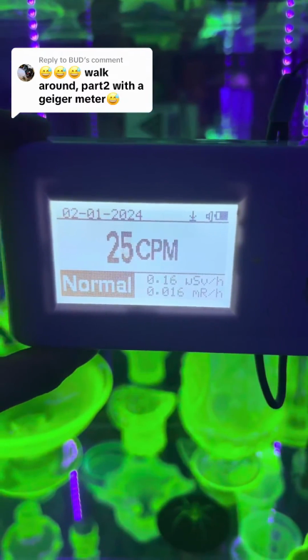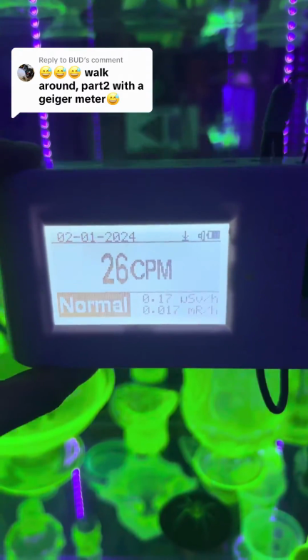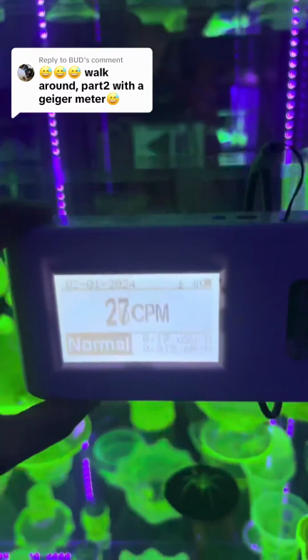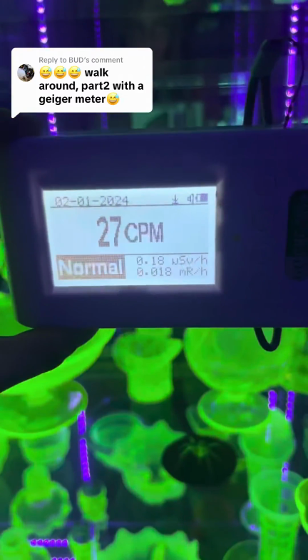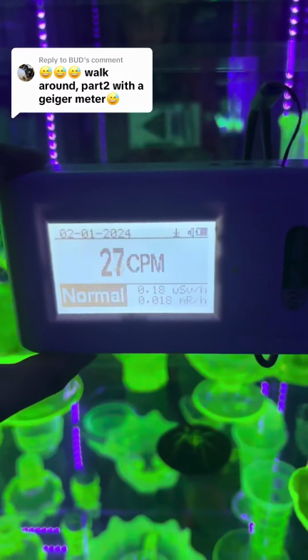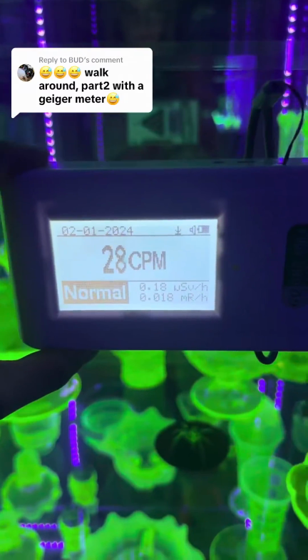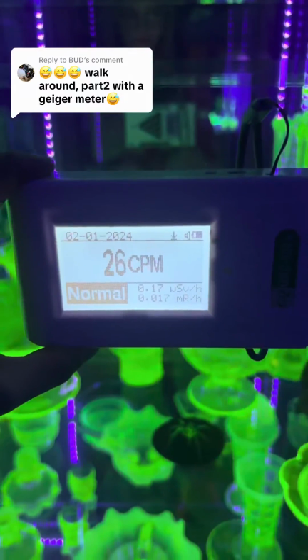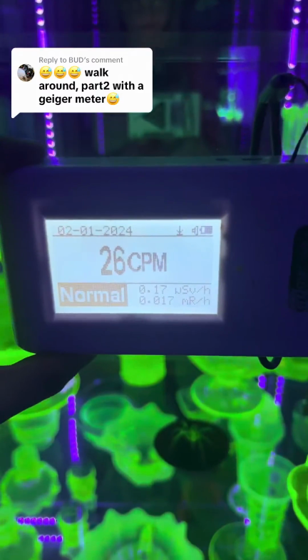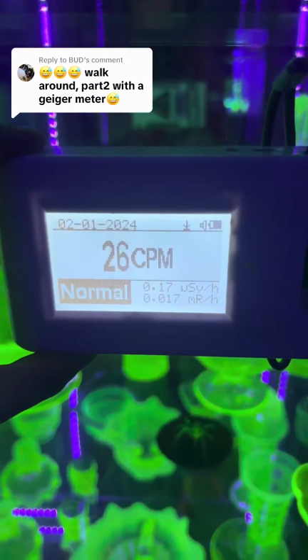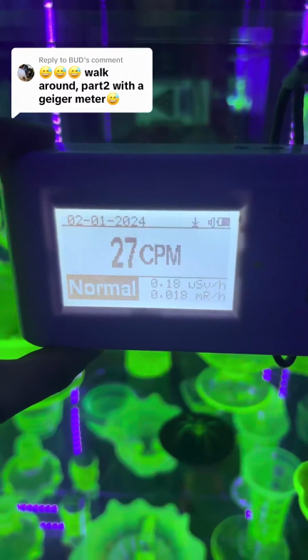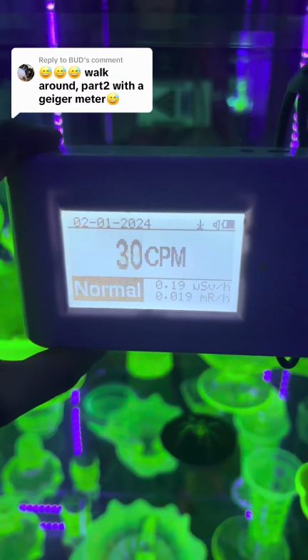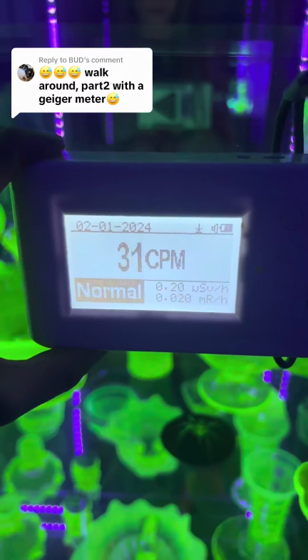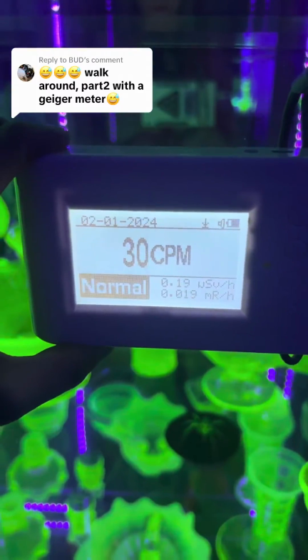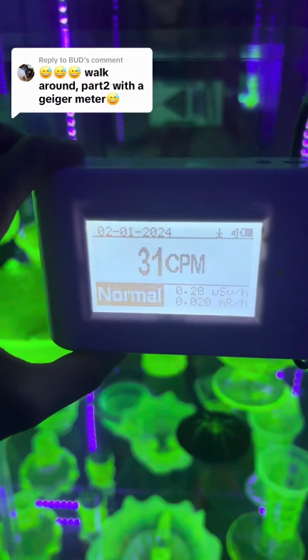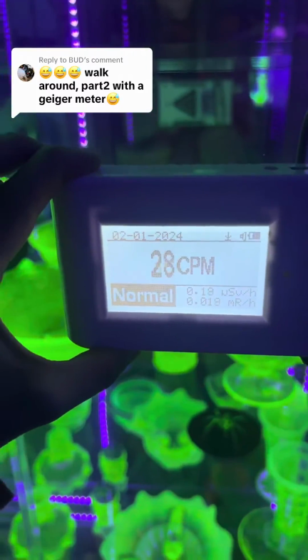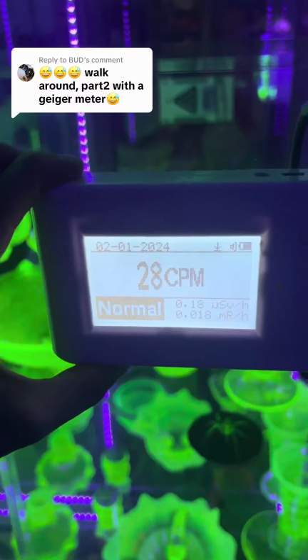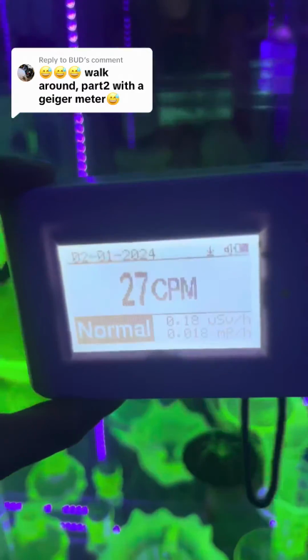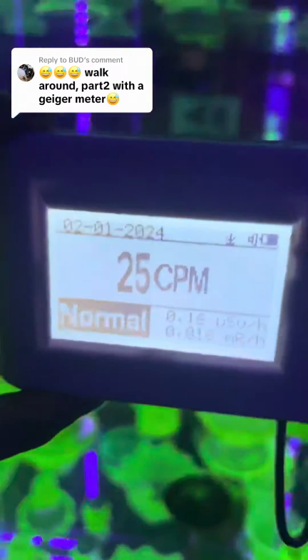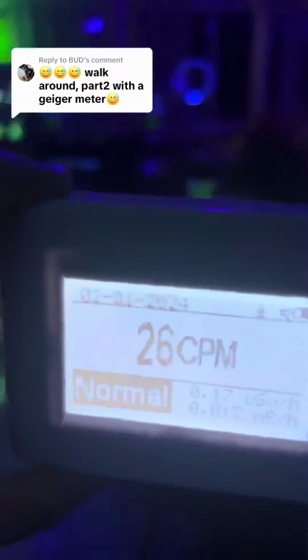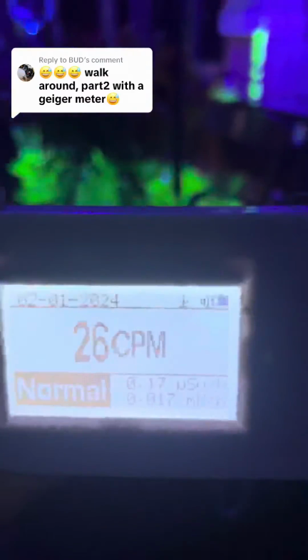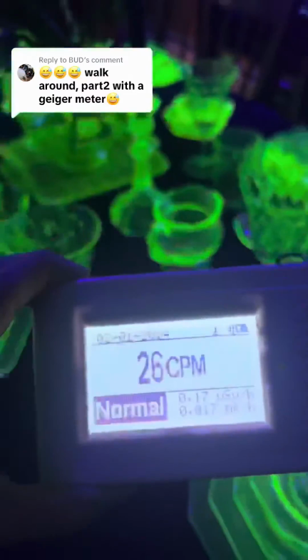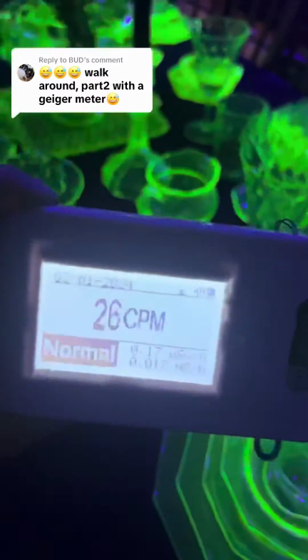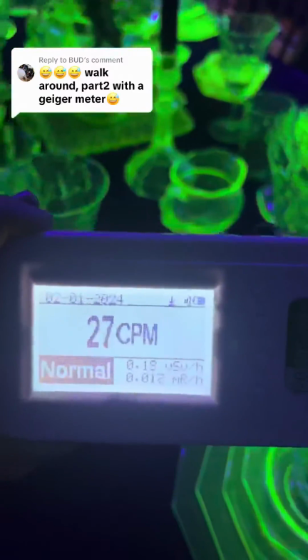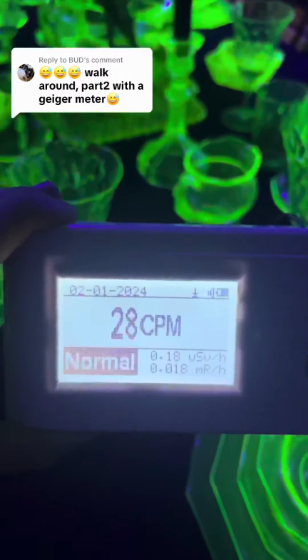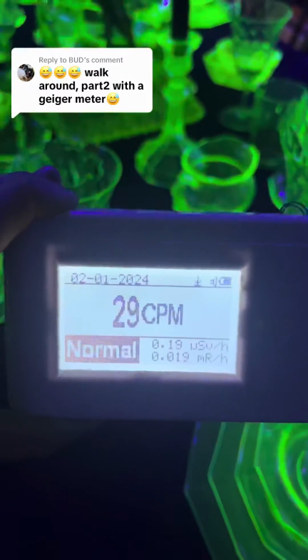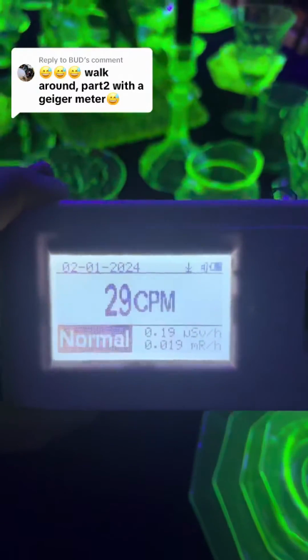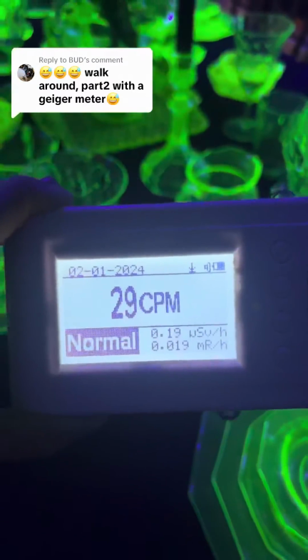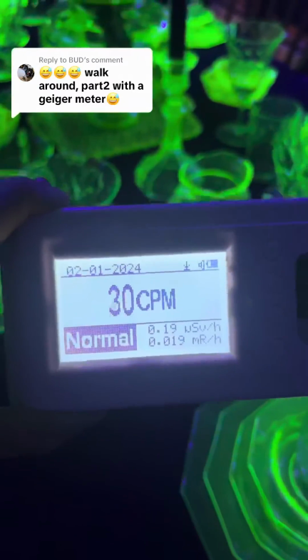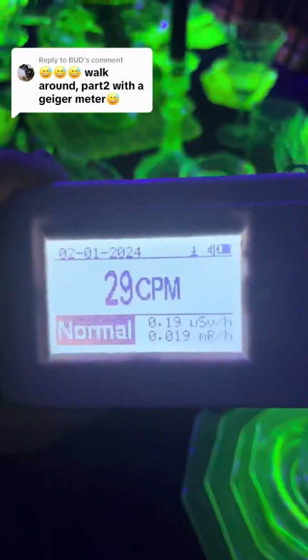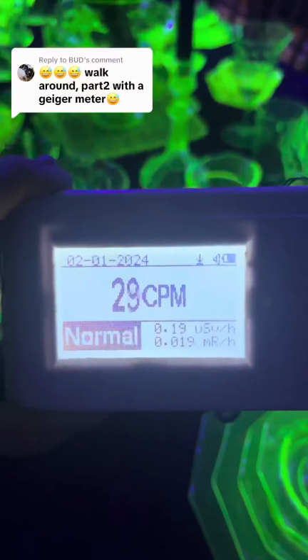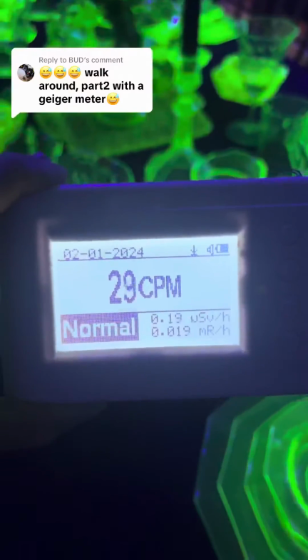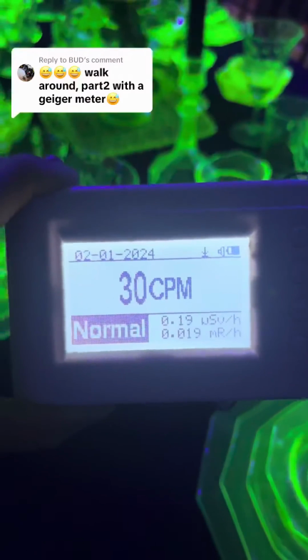This counter still does a great job determining the difference between uranium glass and manganese glass, but I typically have to put it right on top of a piece of glassware in order to see any sort of elevation in the reading.